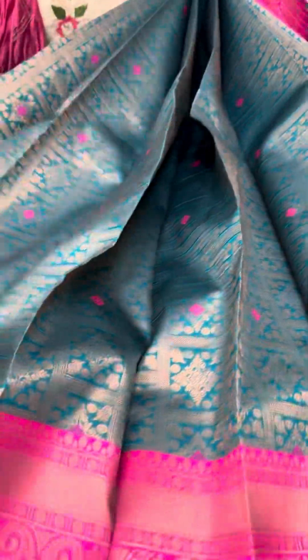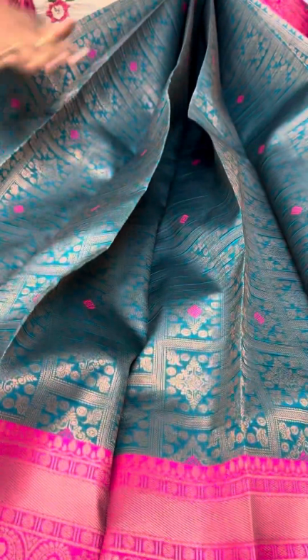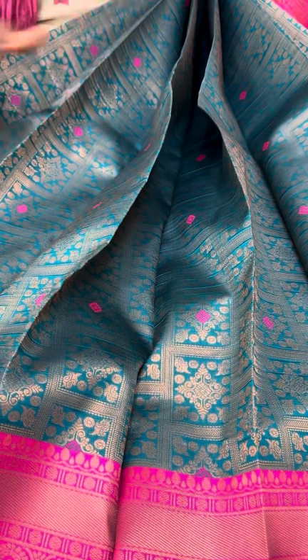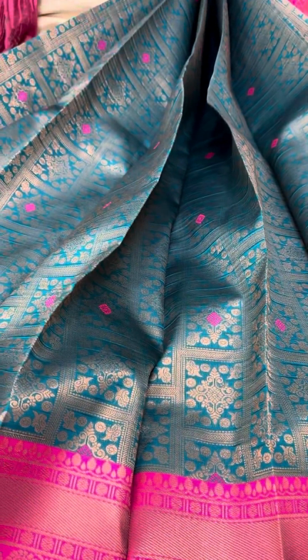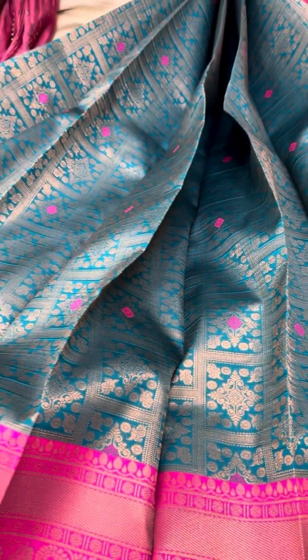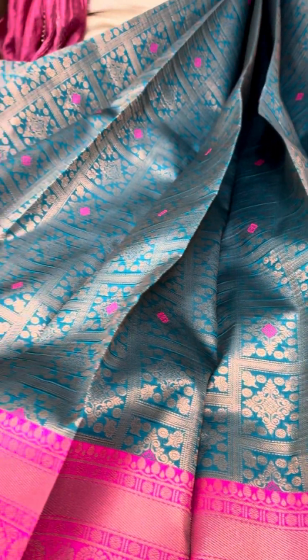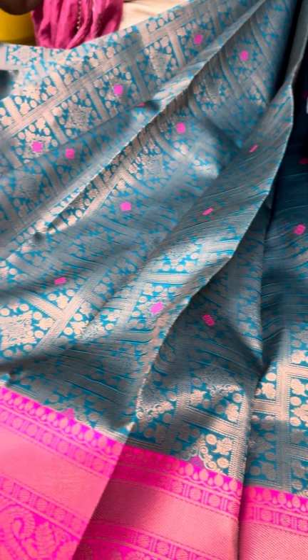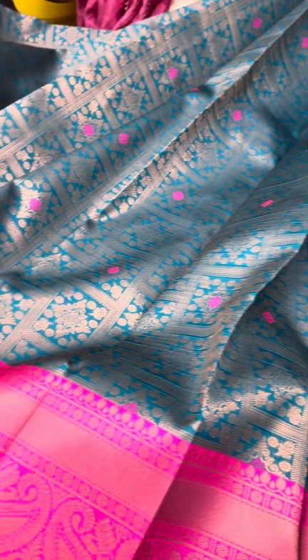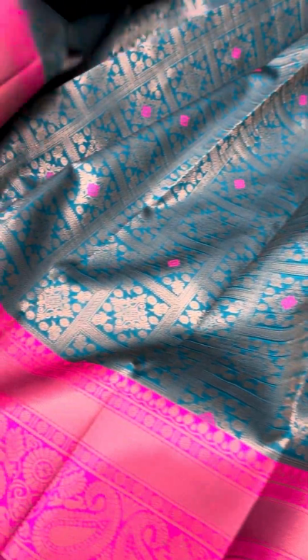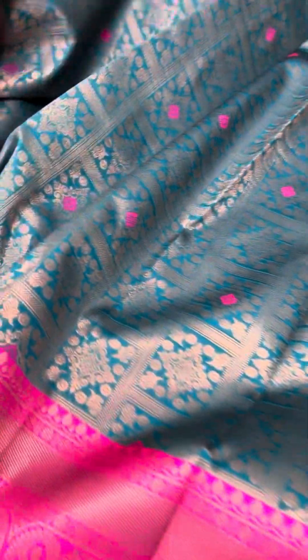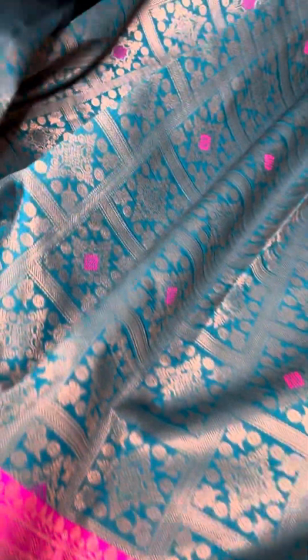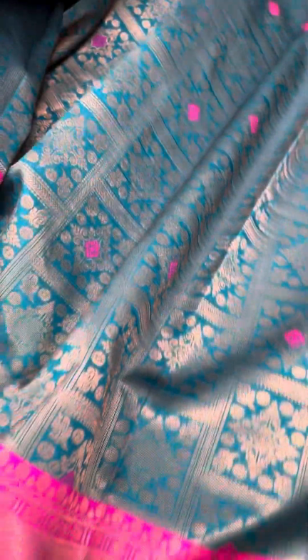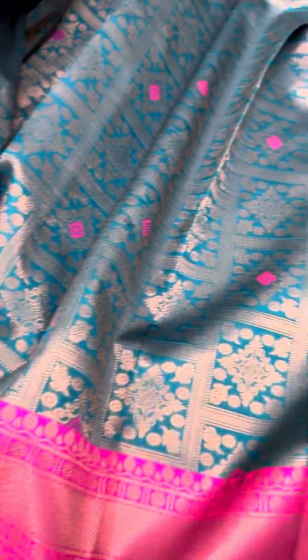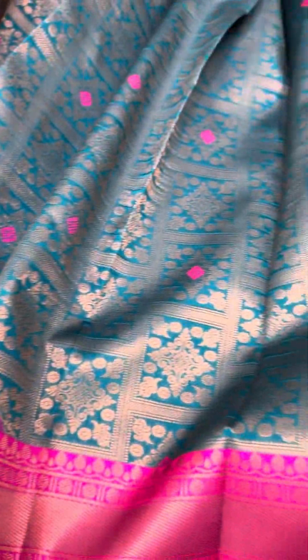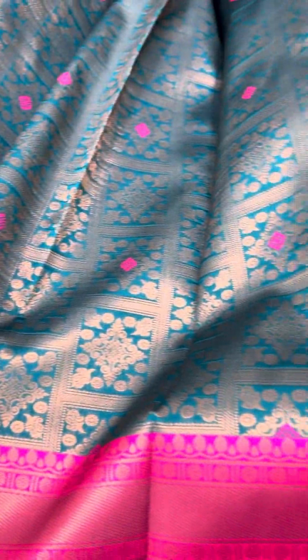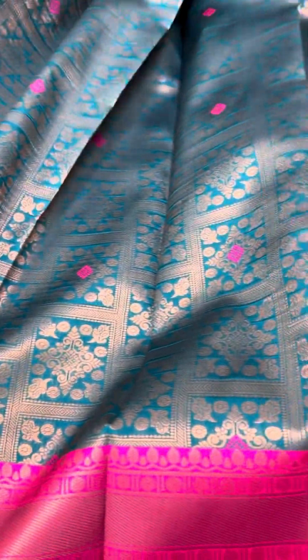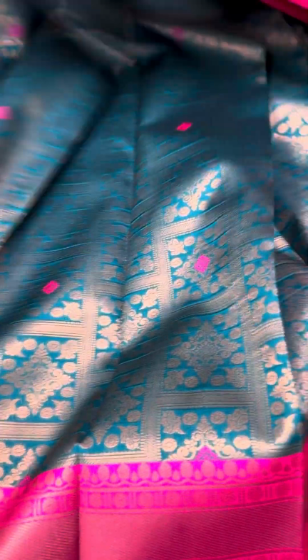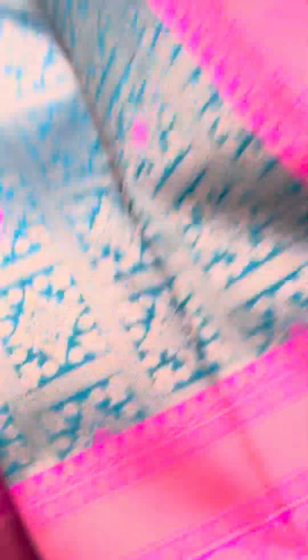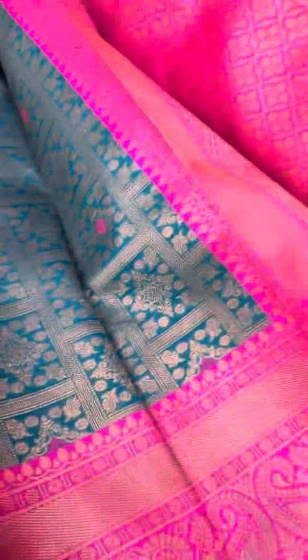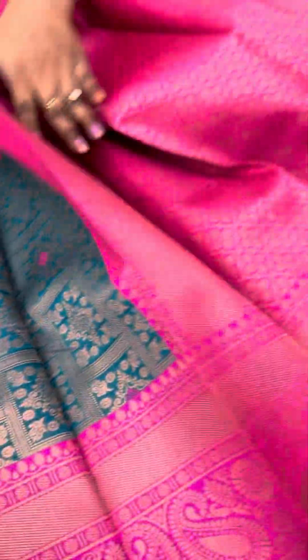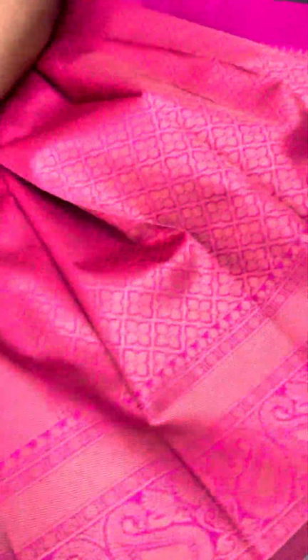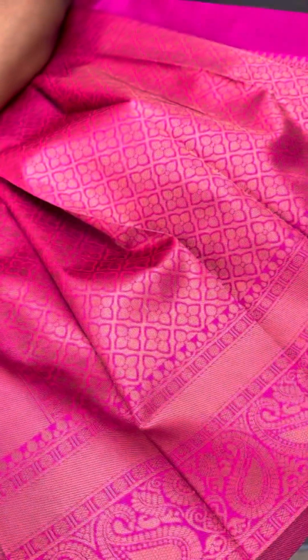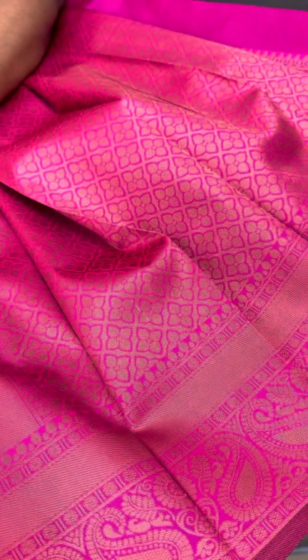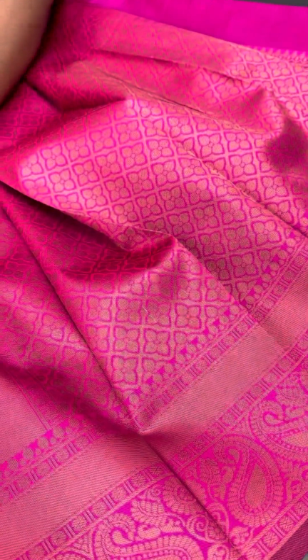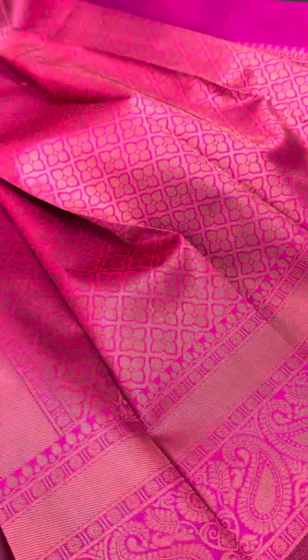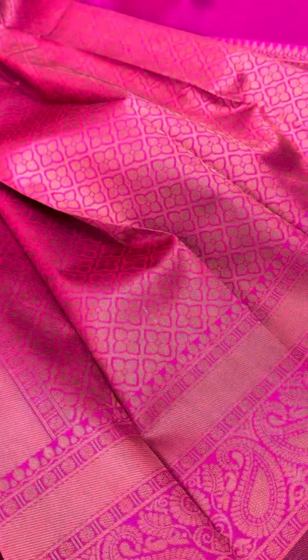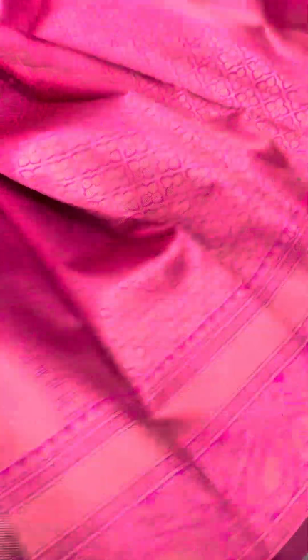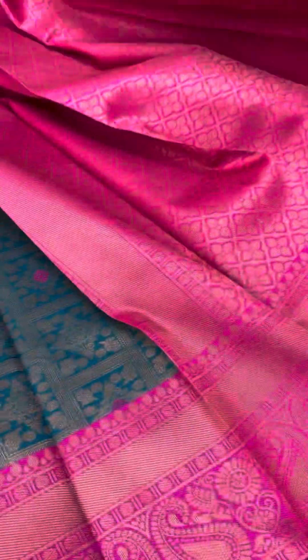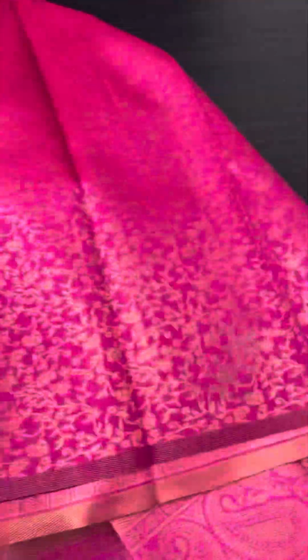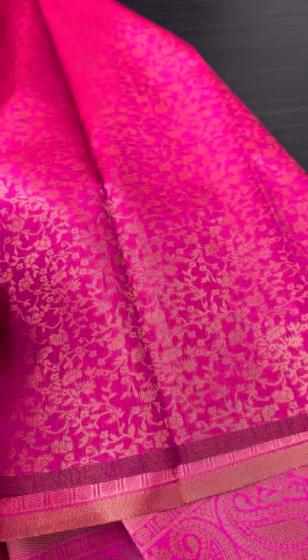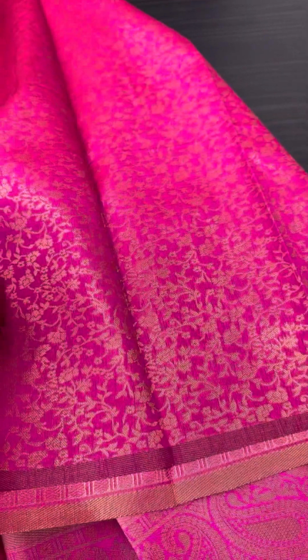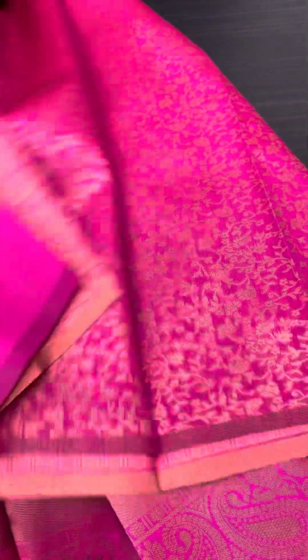This sari is a beautiful color and there are multiple pieces available — first come, first served, so be first to book. Looking at the pallu, this is how you will be getting the sari, and you will also be getting a blouse.